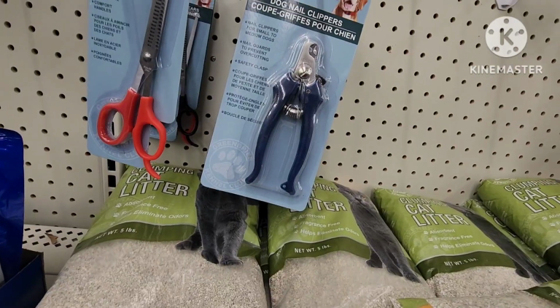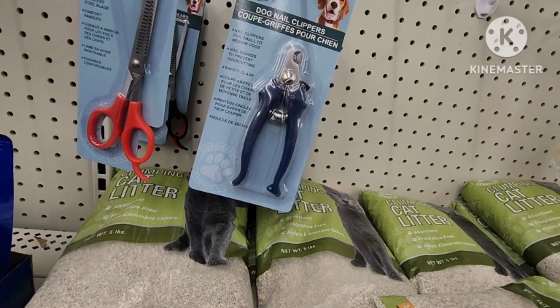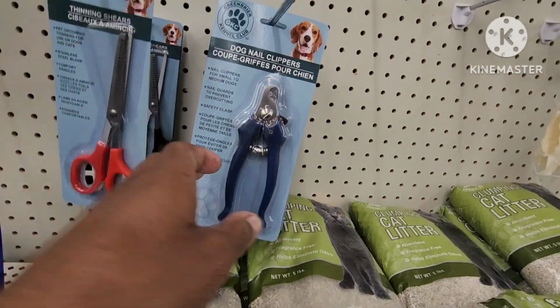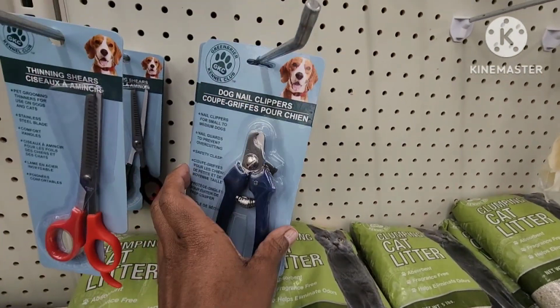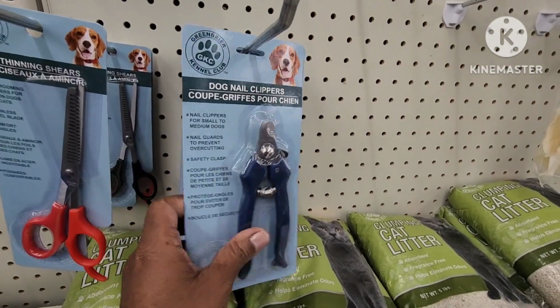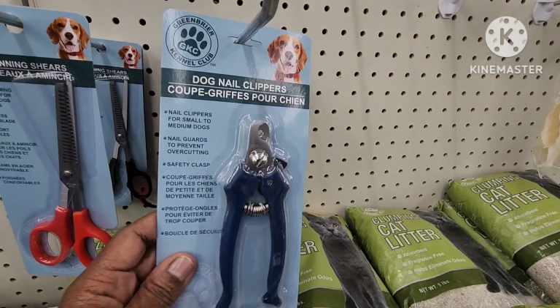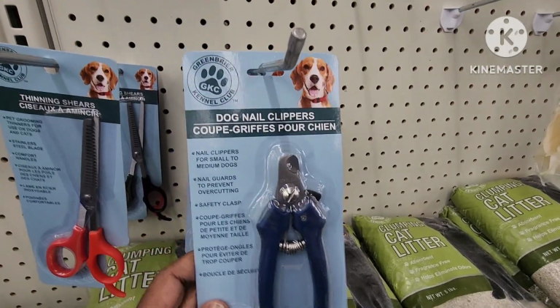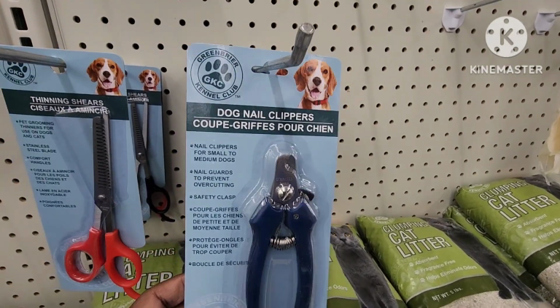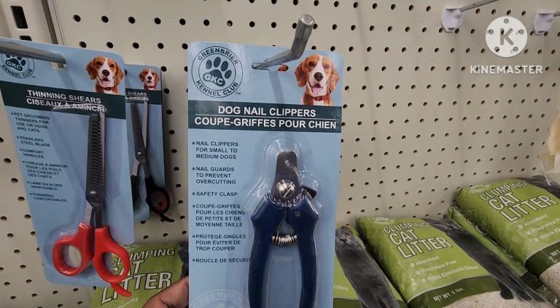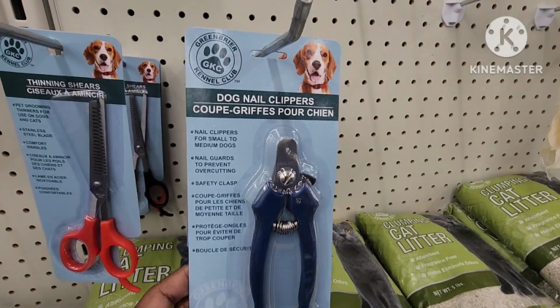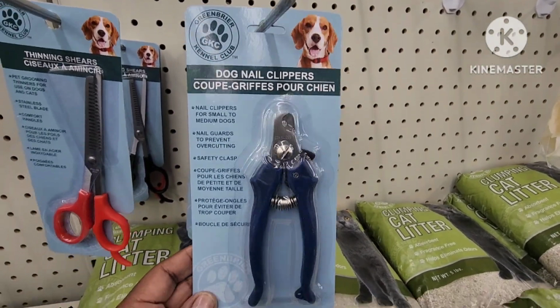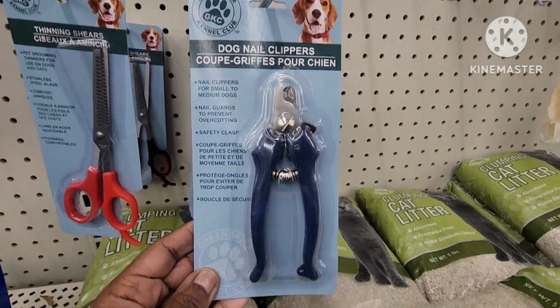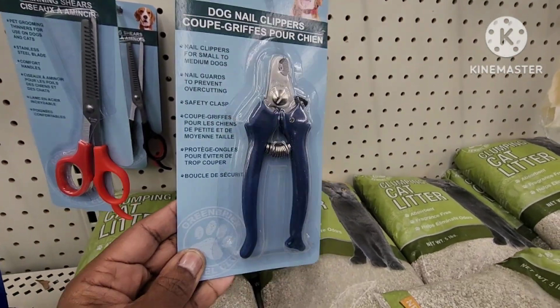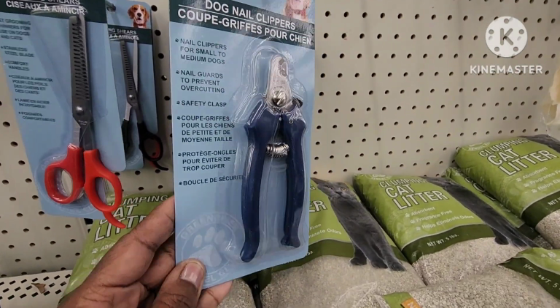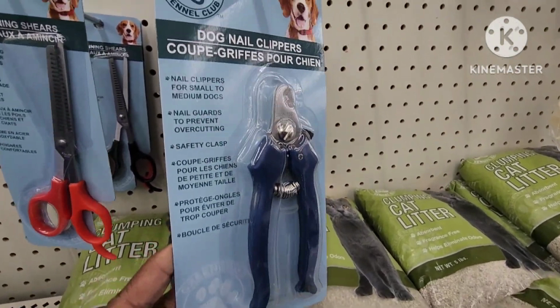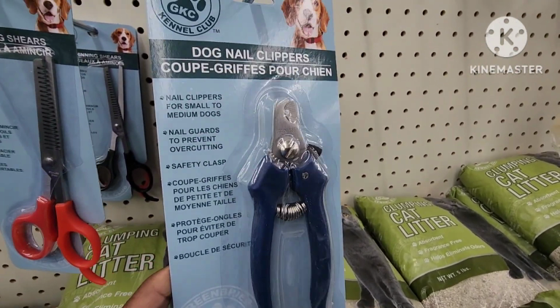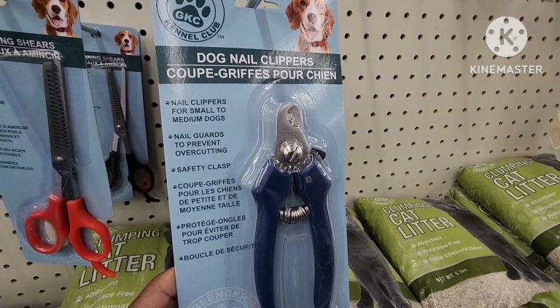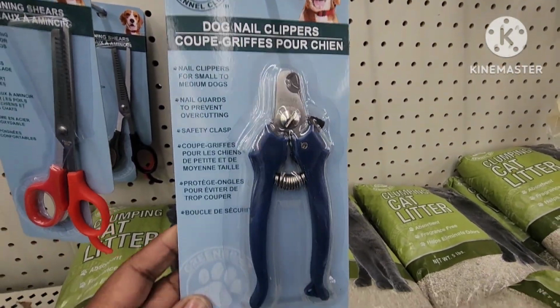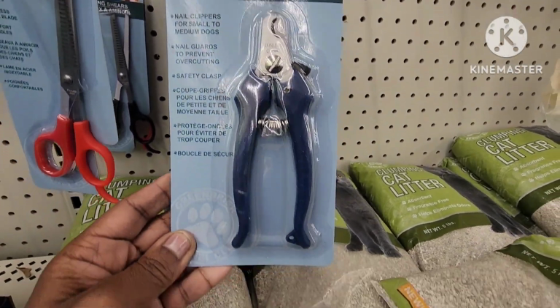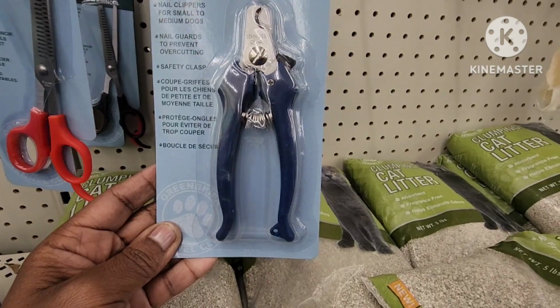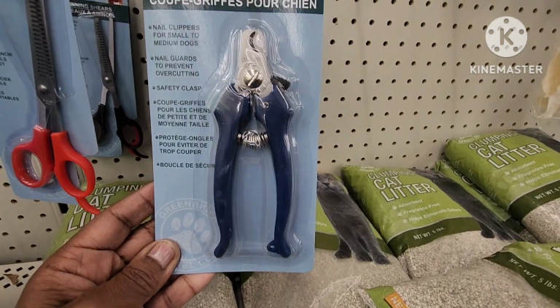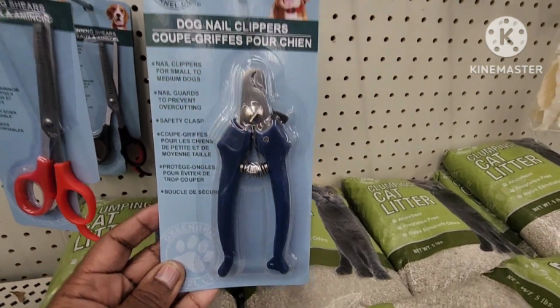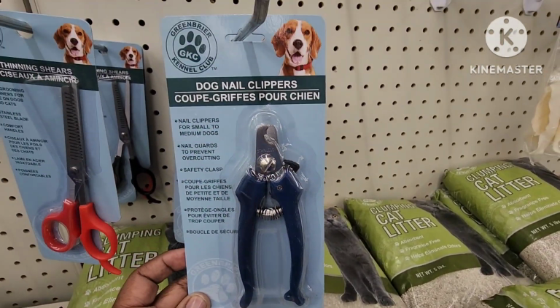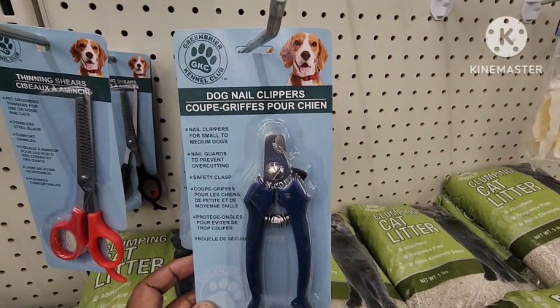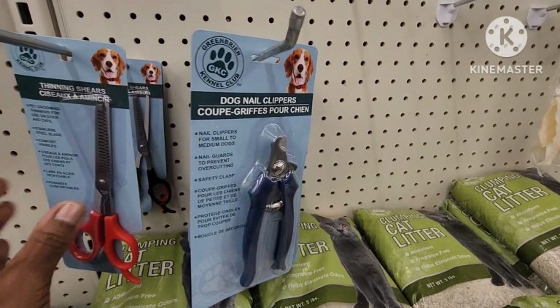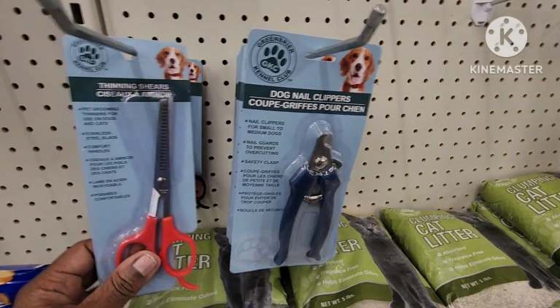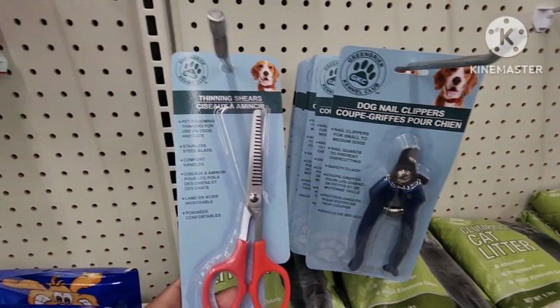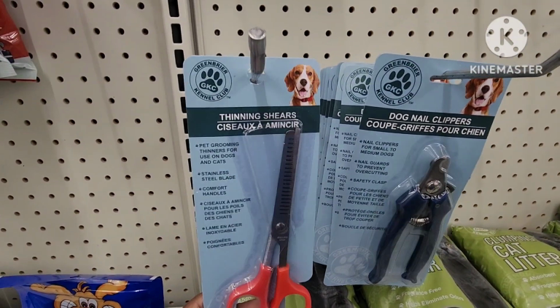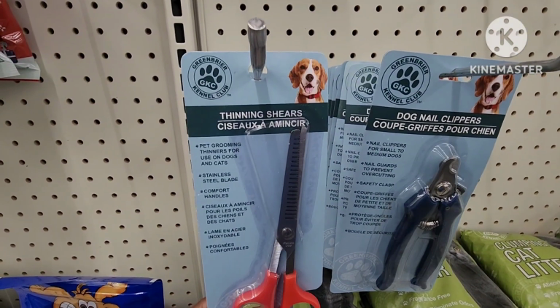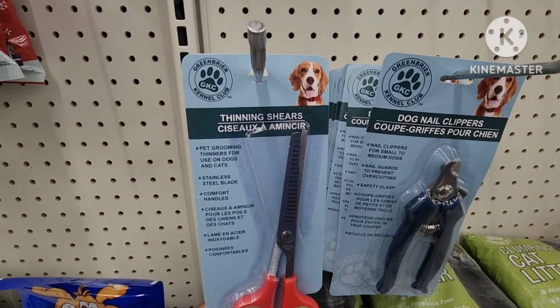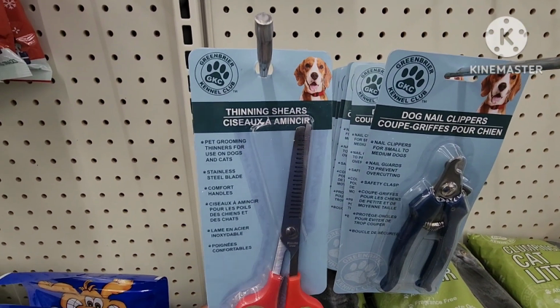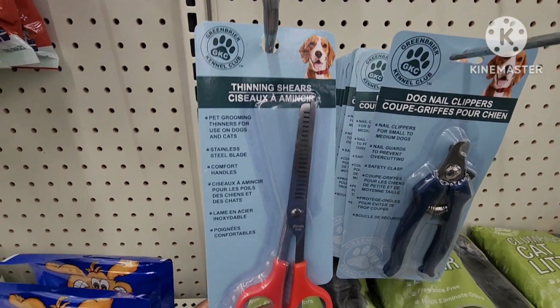They have the Green Briar Kennel Club dog nail clippers — here's all the information. And they also have the thinning shears as well.